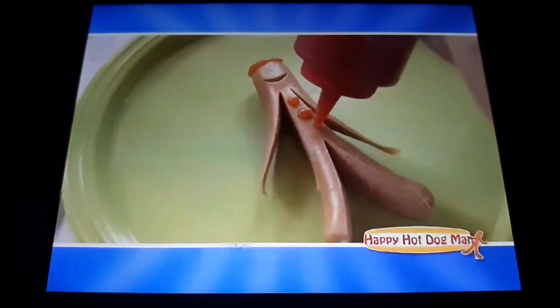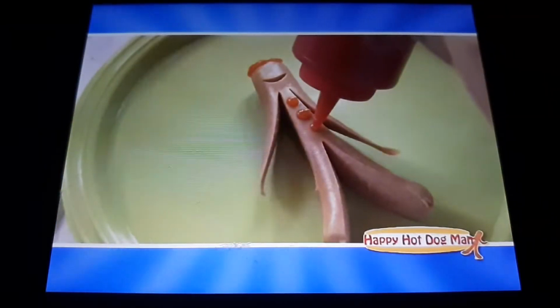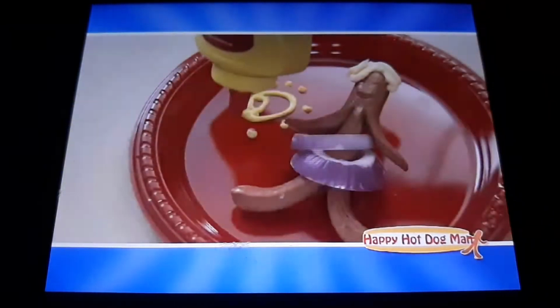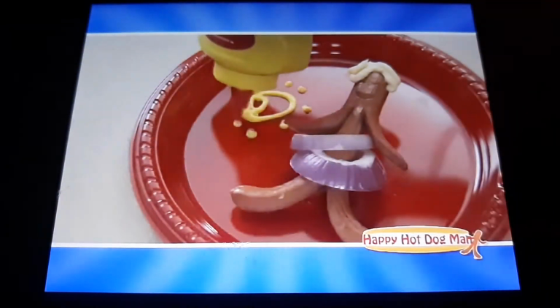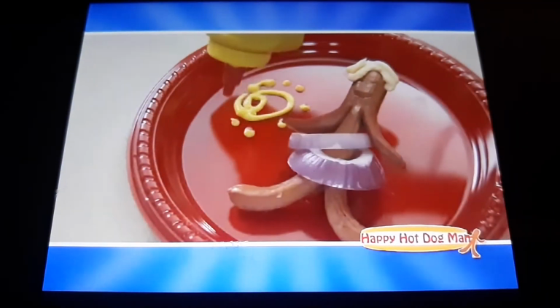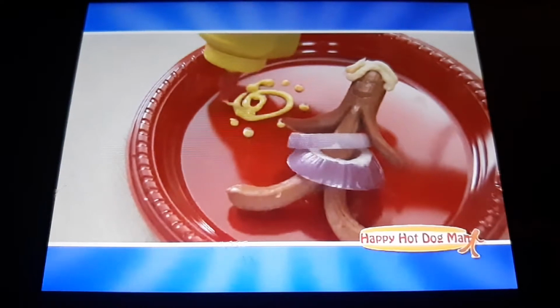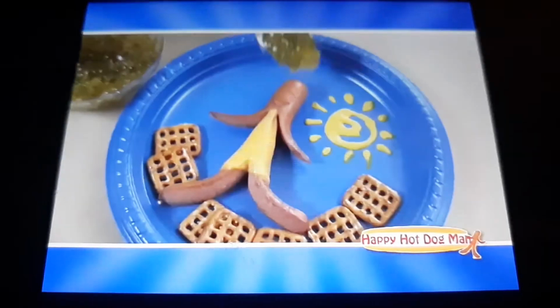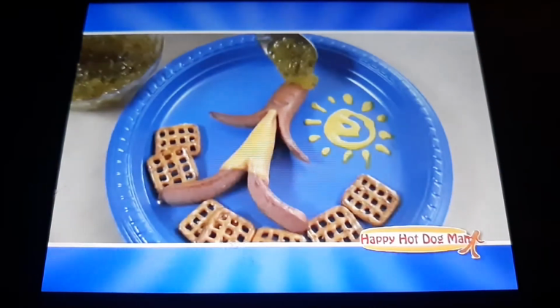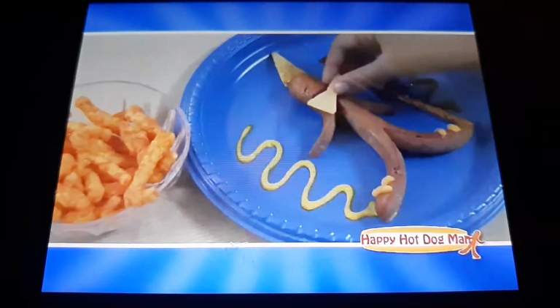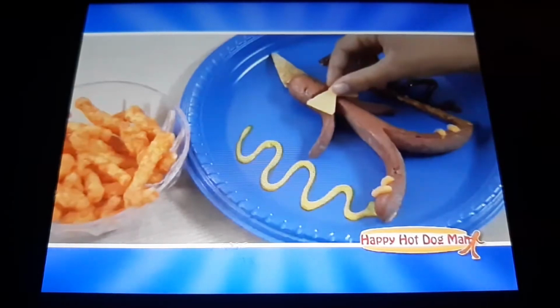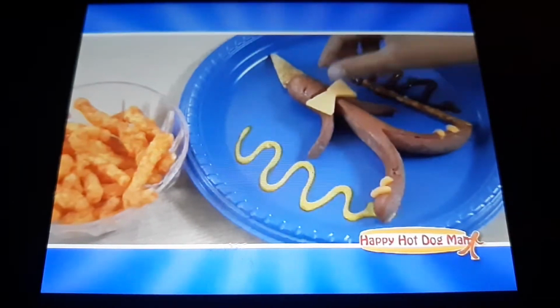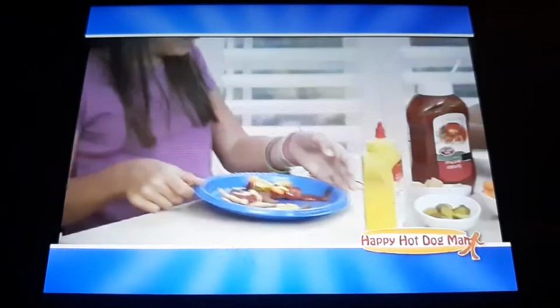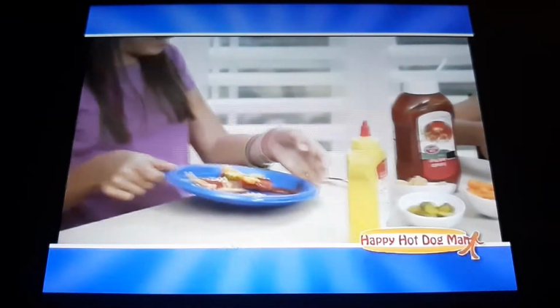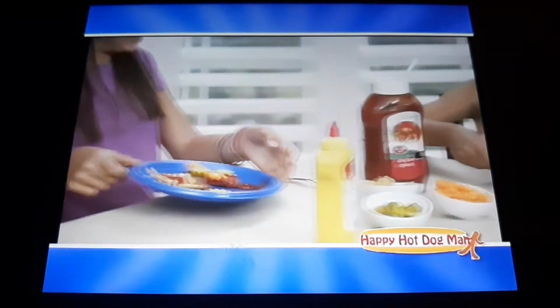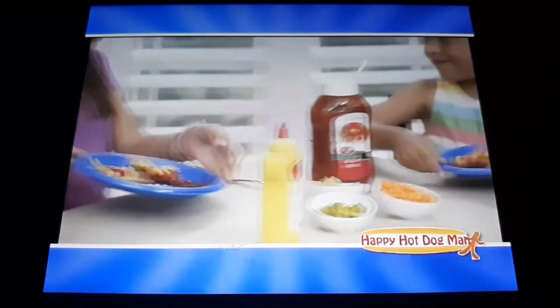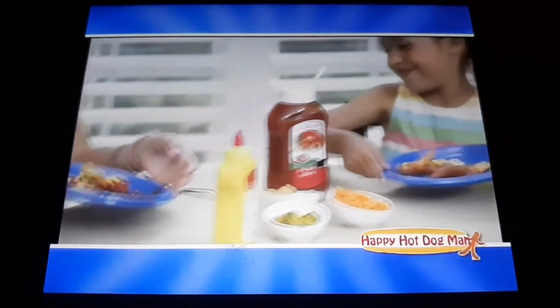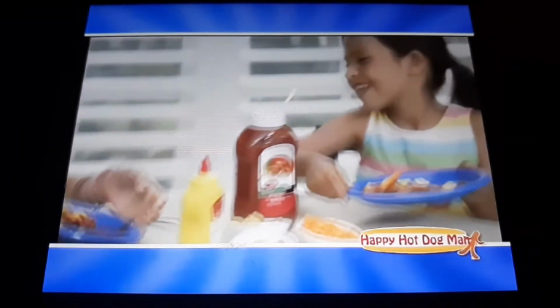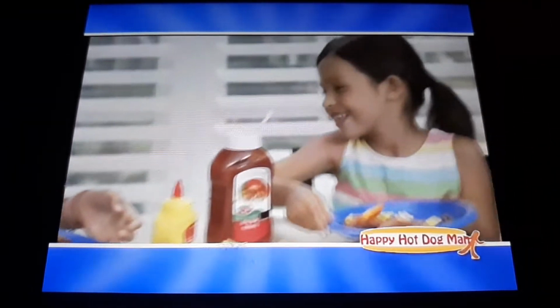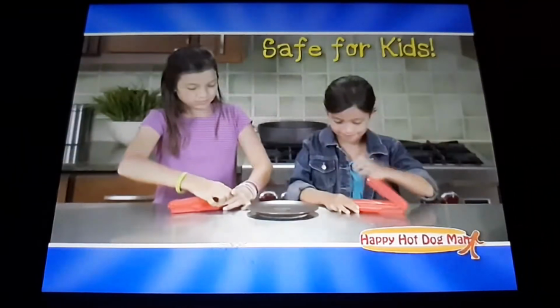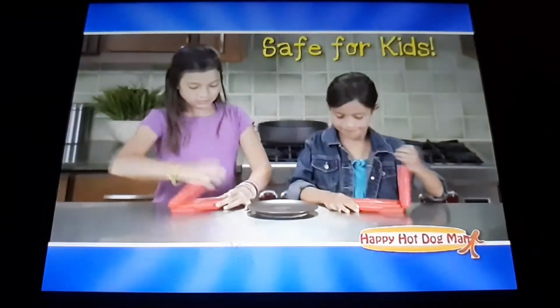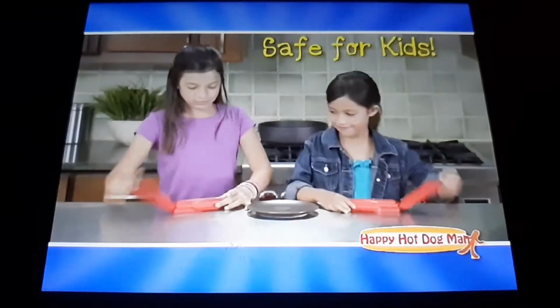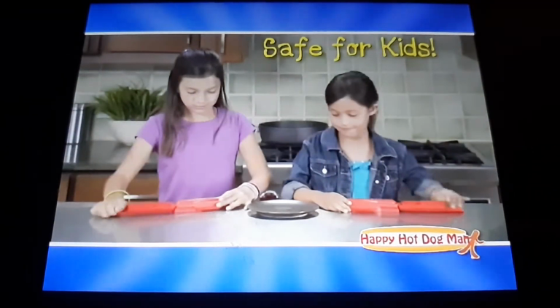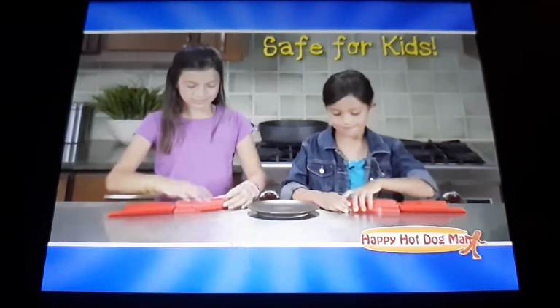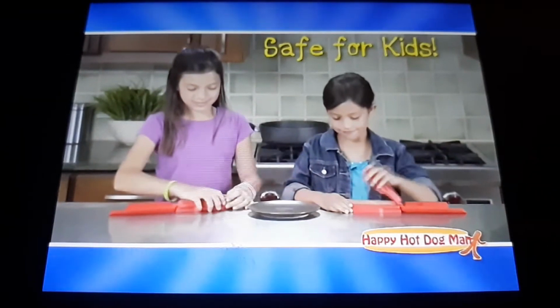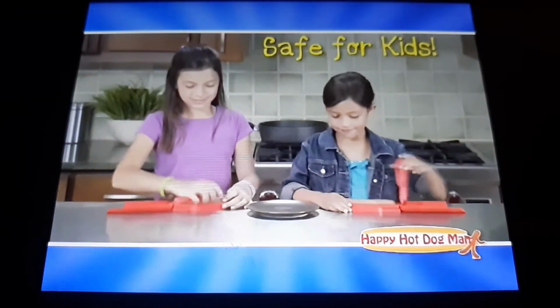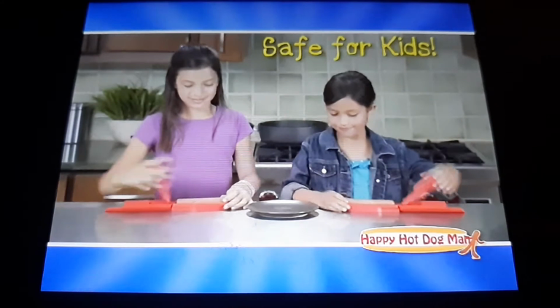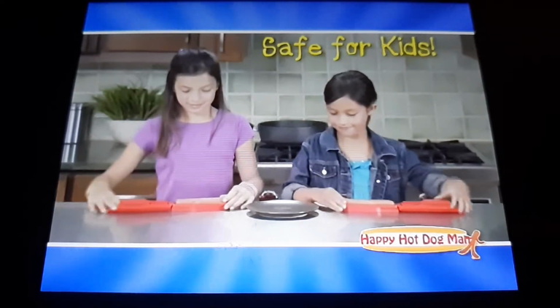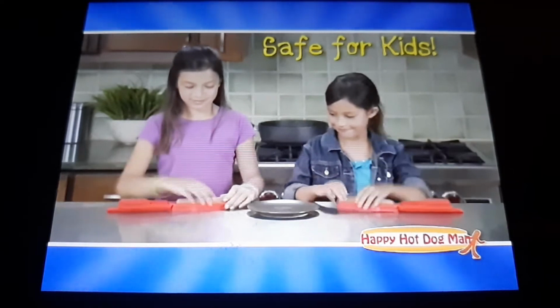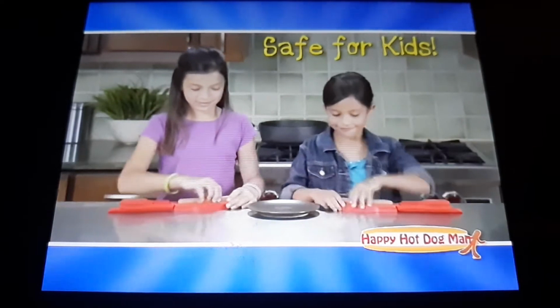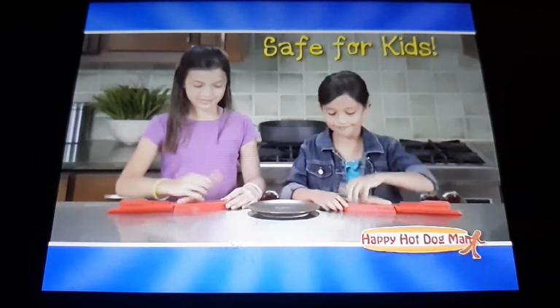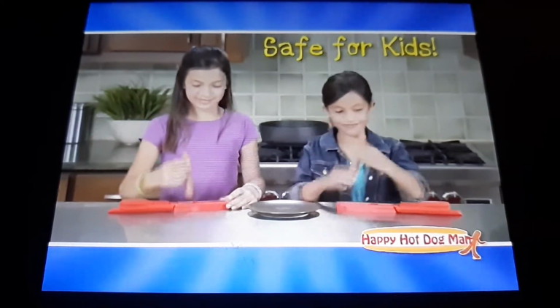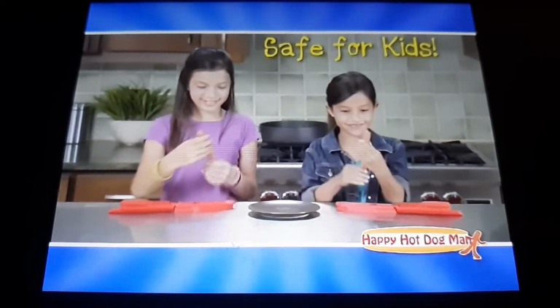Add ketchup, mustard, relish, cheese — make them any way you please. The Happy Hot Dog Man is so easy to use, kids can do it.